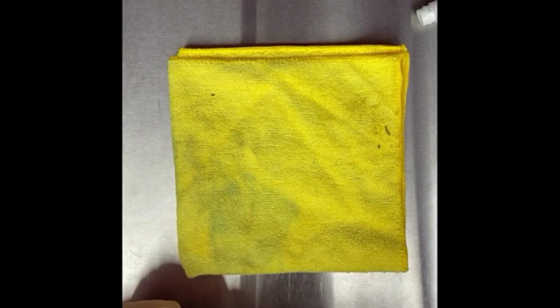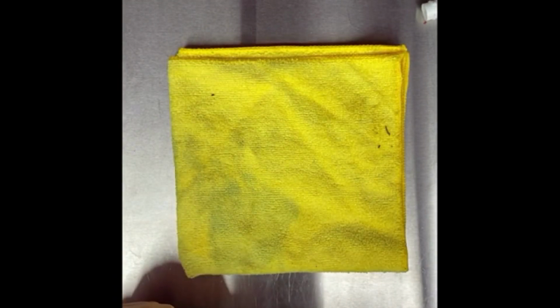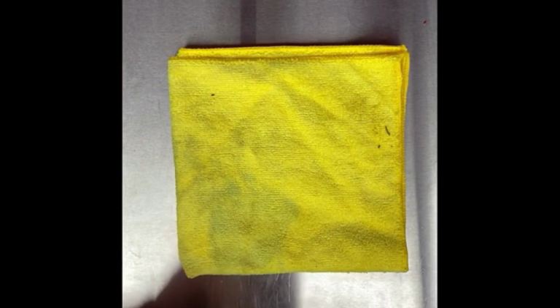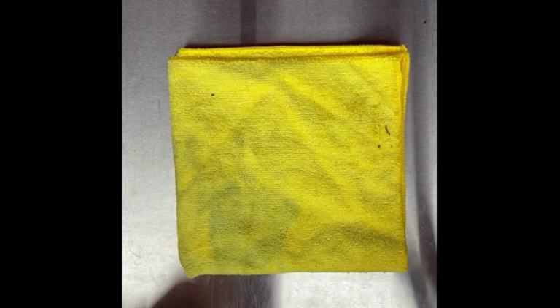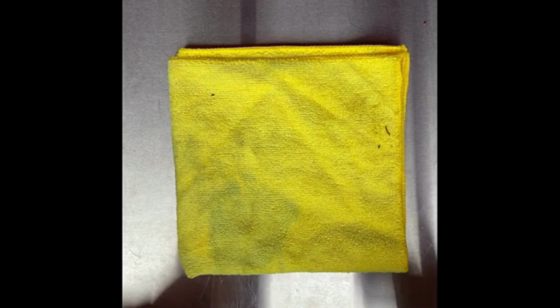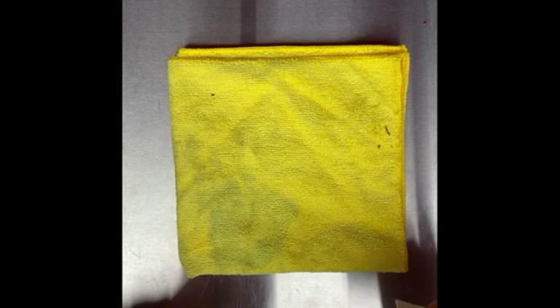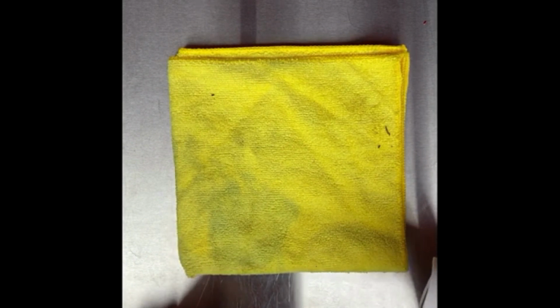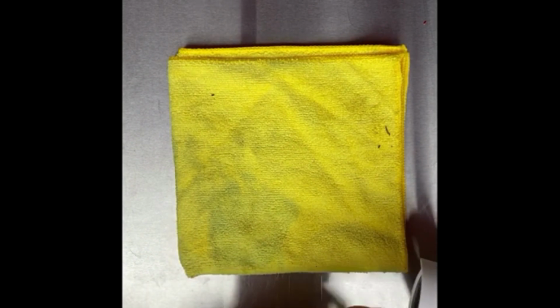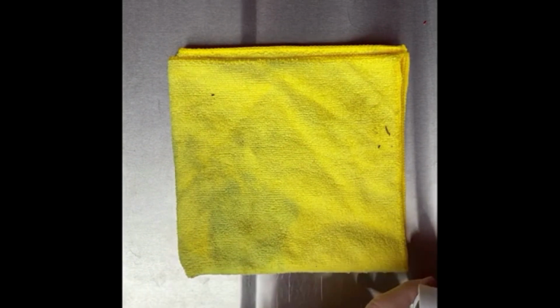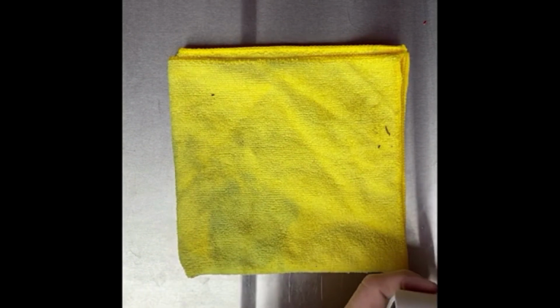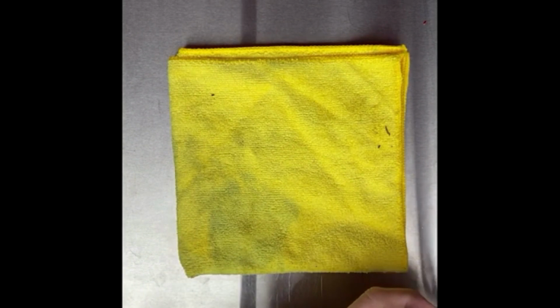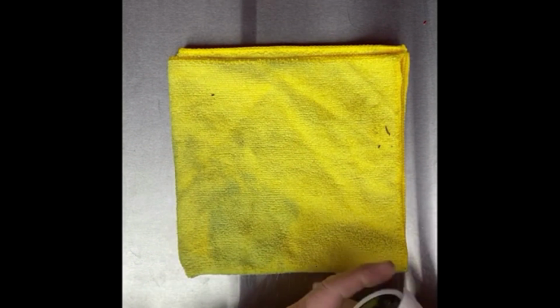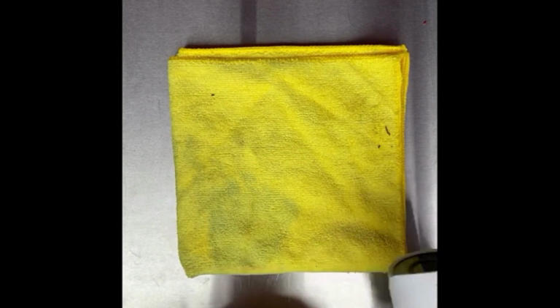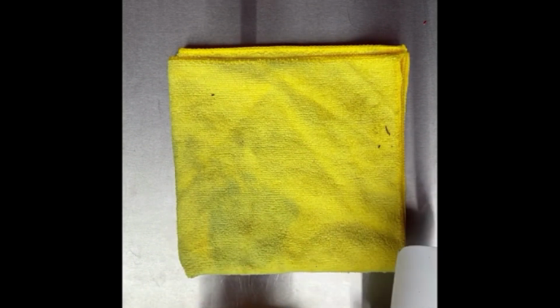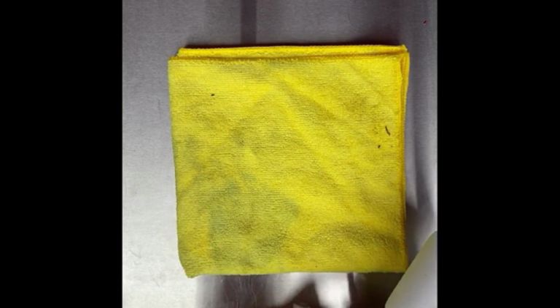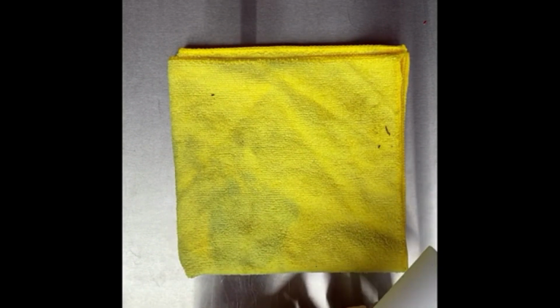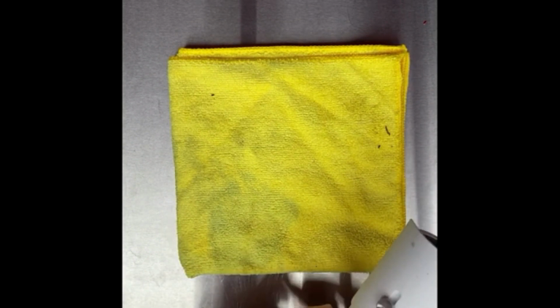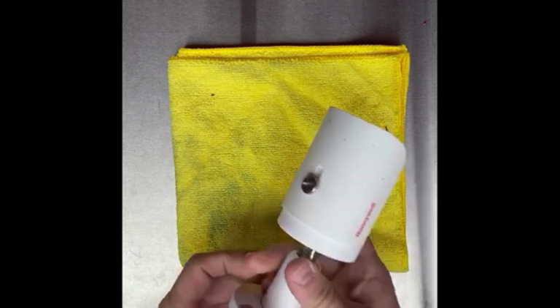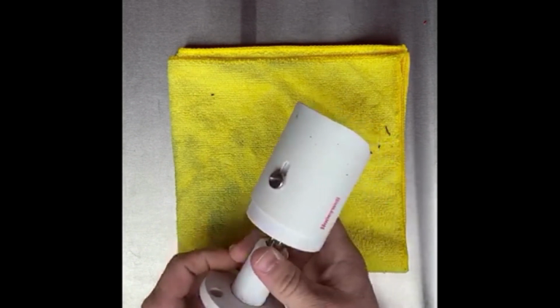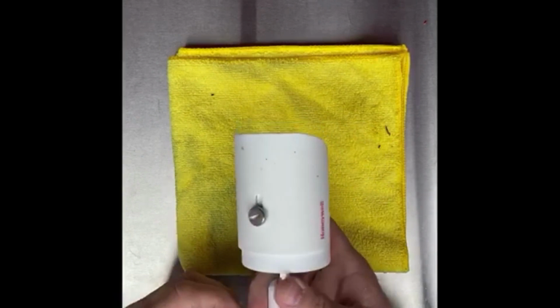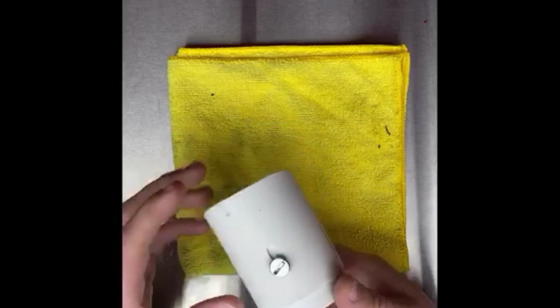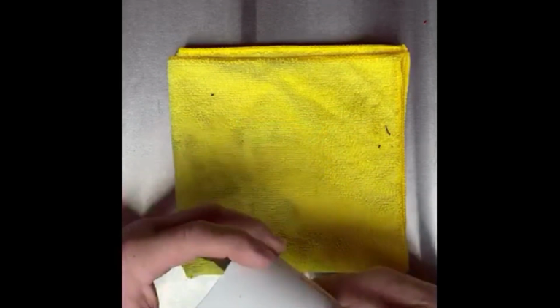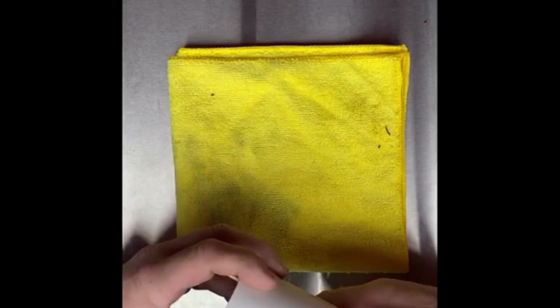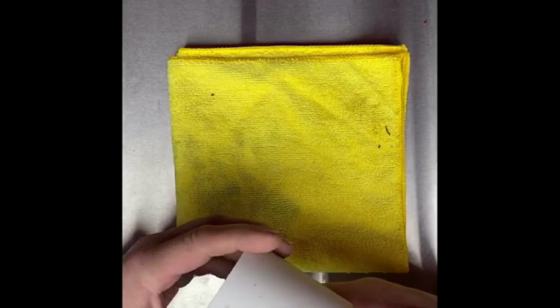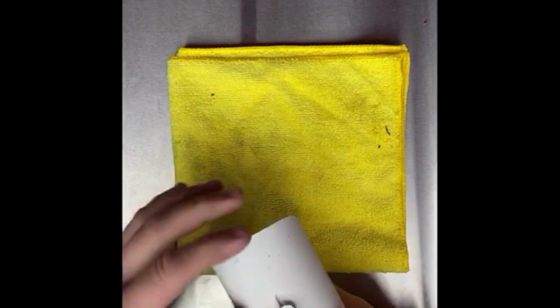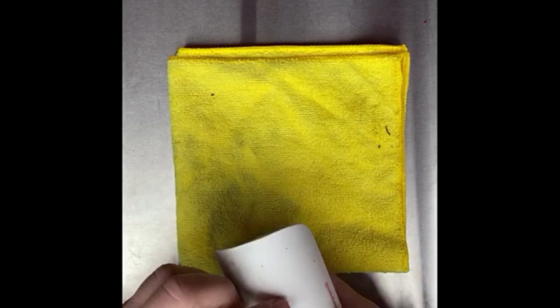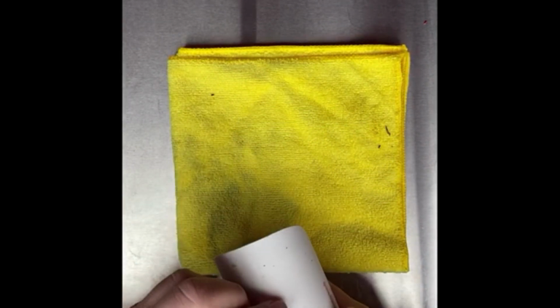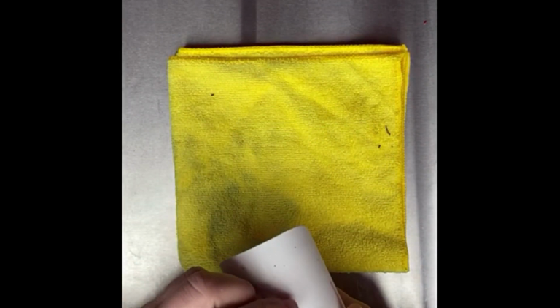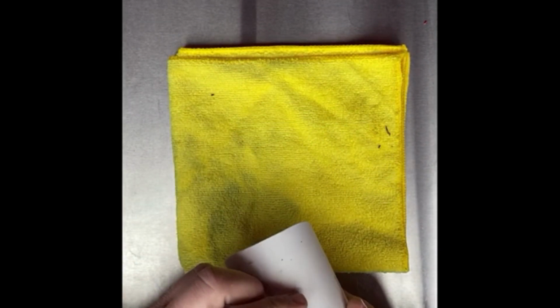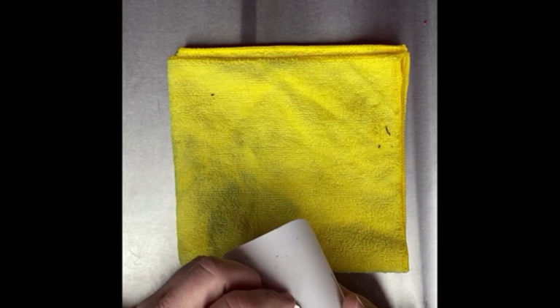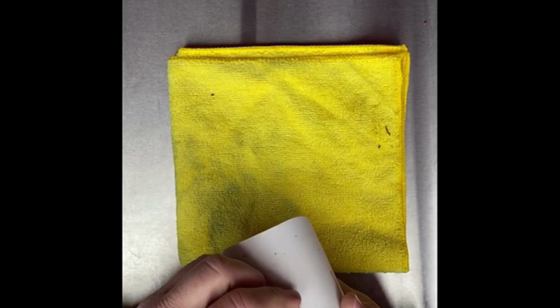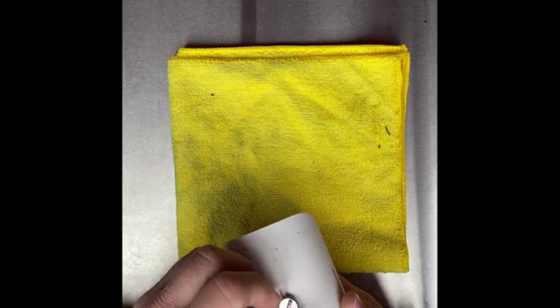Hello, this is Tyler with Theodore Design Company. I'm going to show you how to reset a Honeywell camera. These bullet cameras do not have a reset button, so you have to hard reset them using a paper clip.